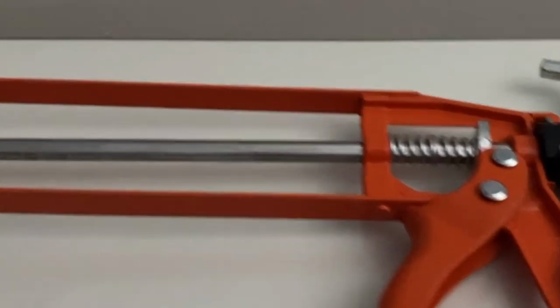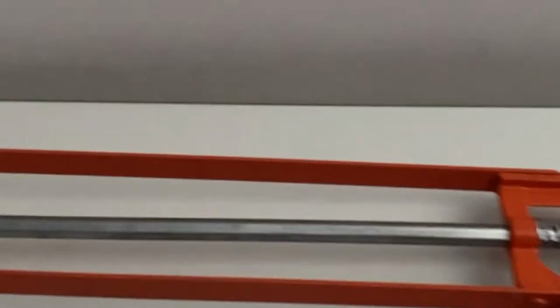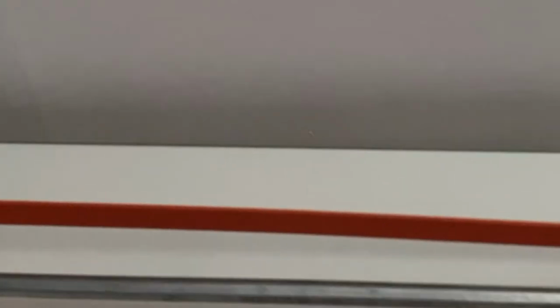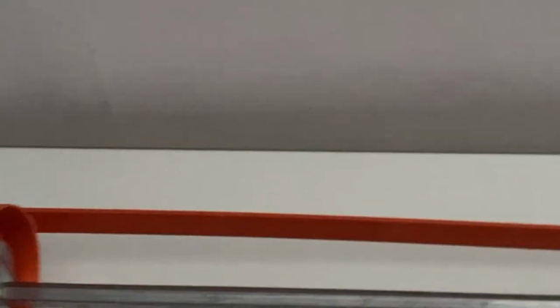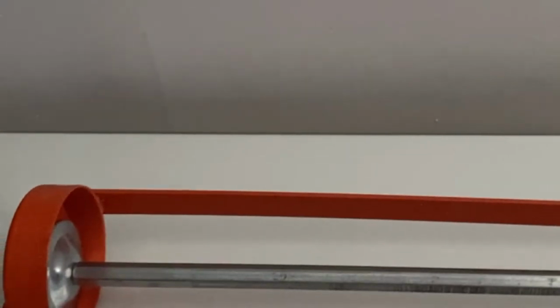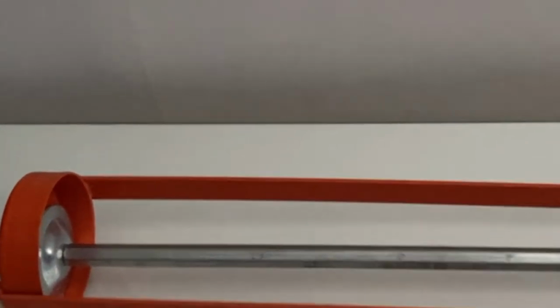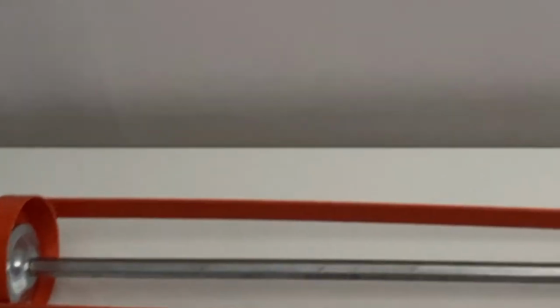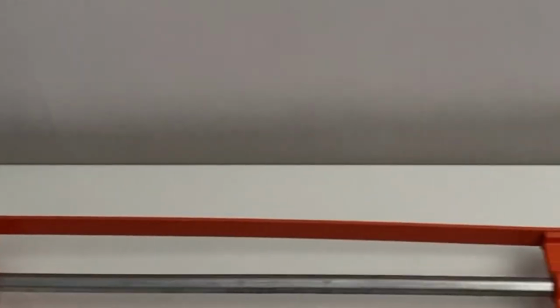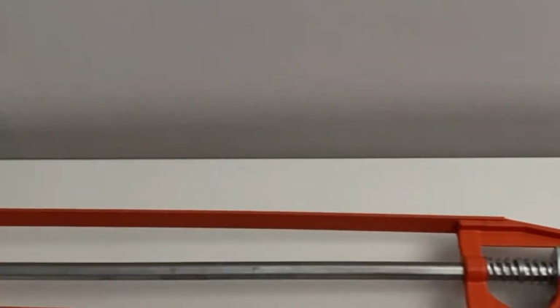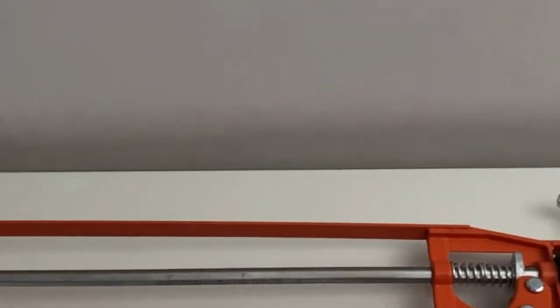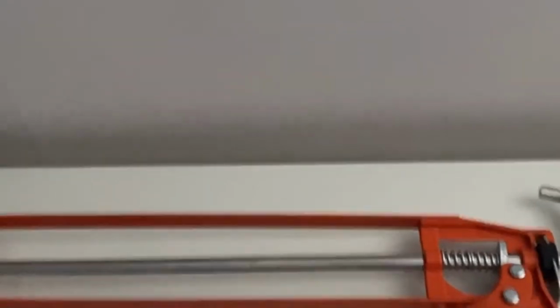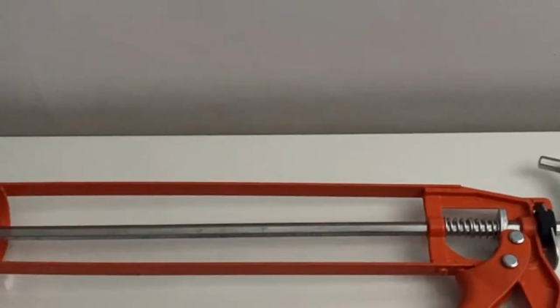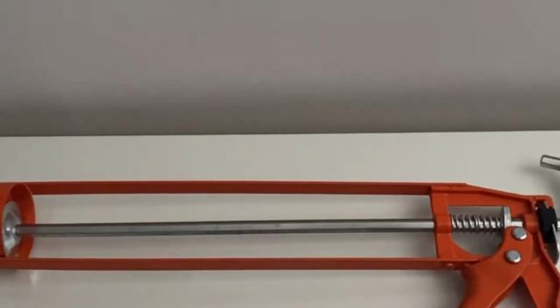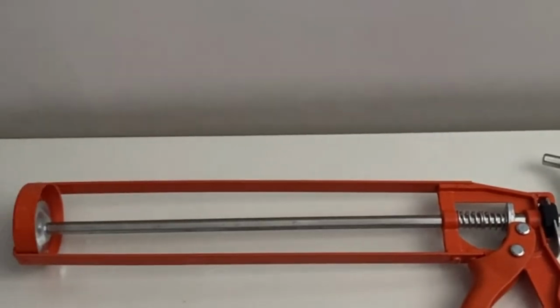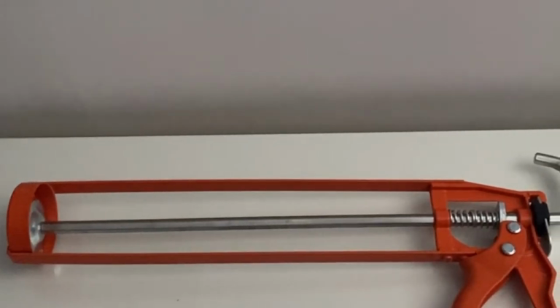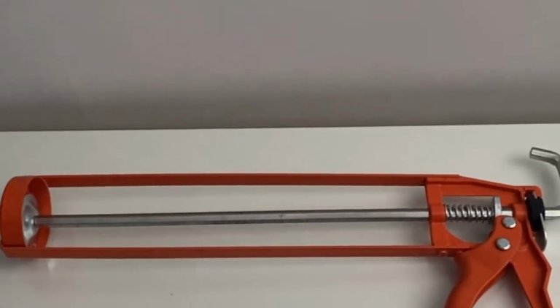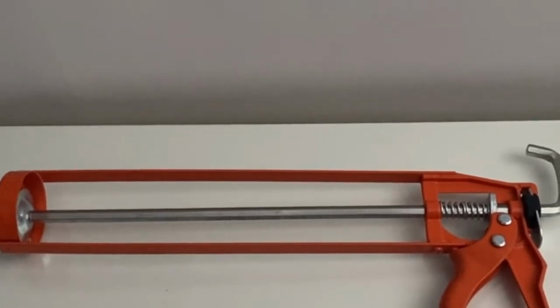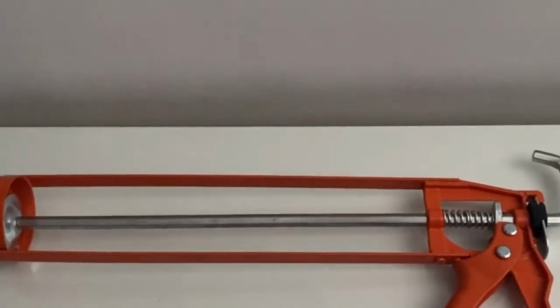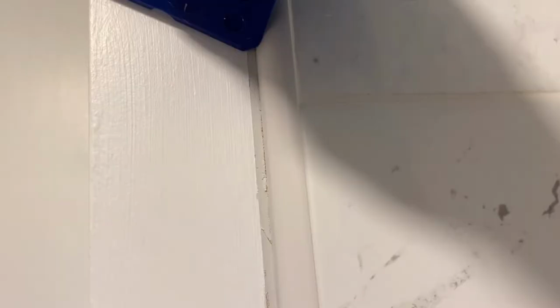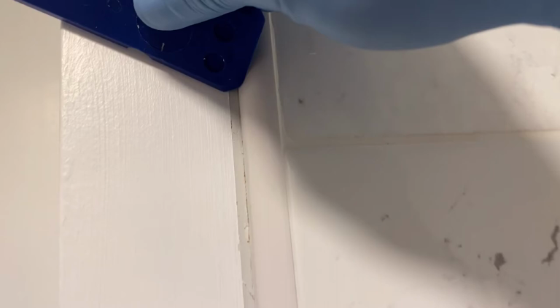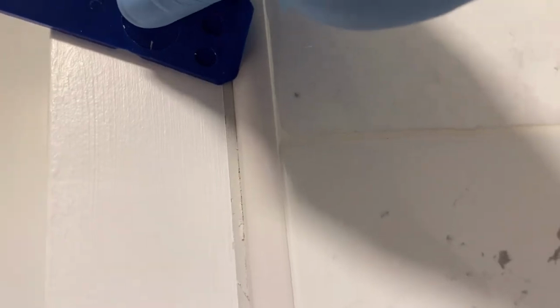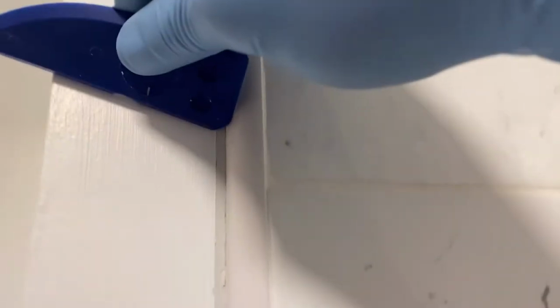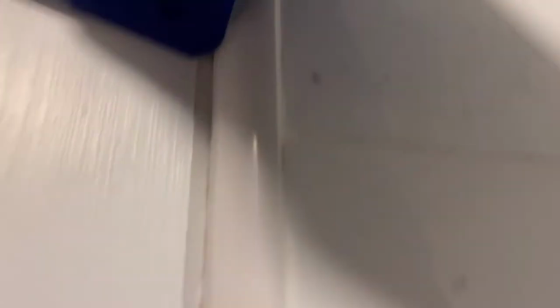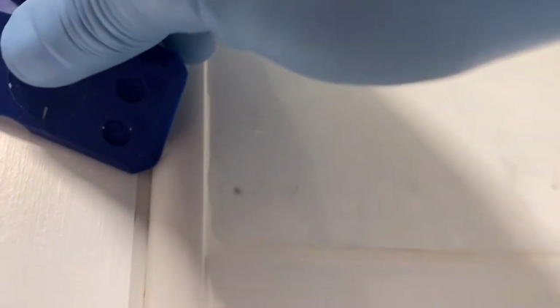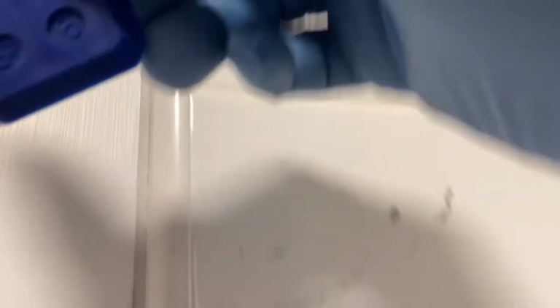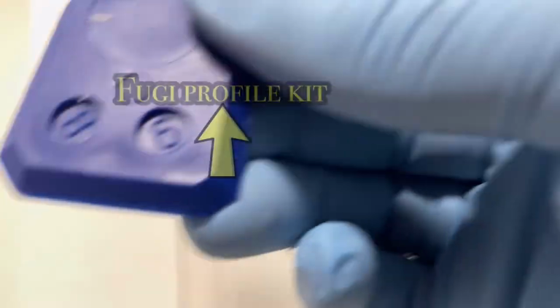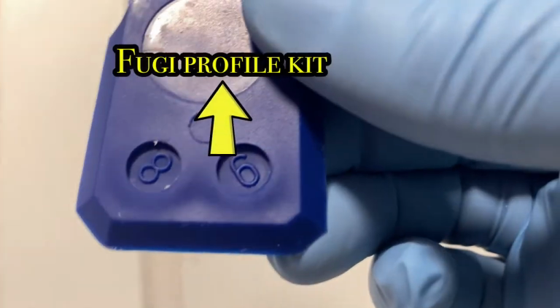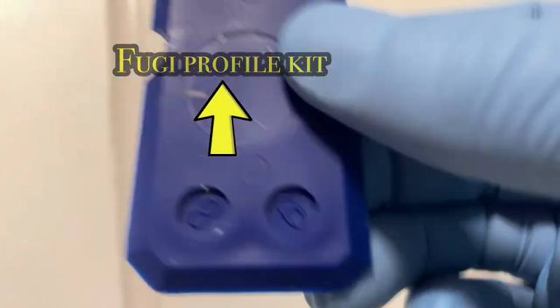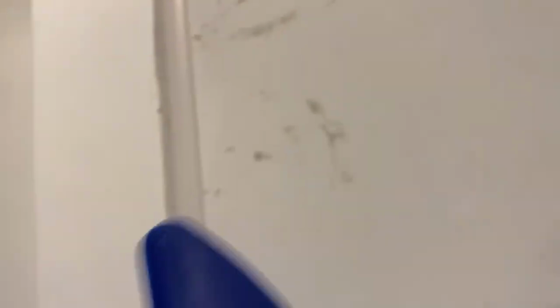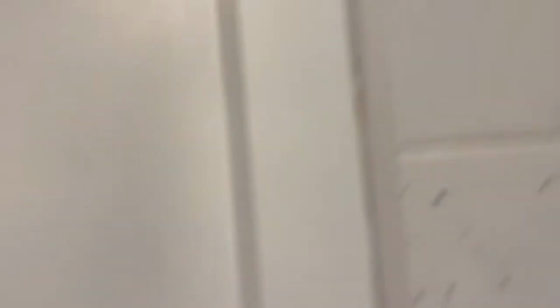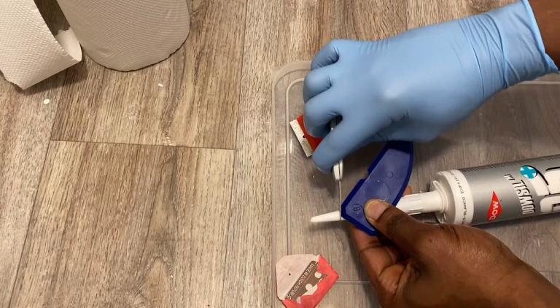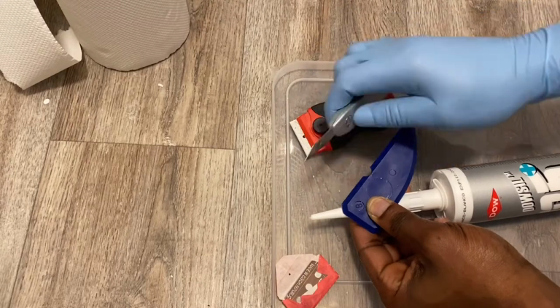First, prior to getting the sealant cartridge into the chamber, you need to cut out the profile of what you're trying to seal. In this case, the gap is about 8cm and it matches the profile that we've got on the Fuji kit.